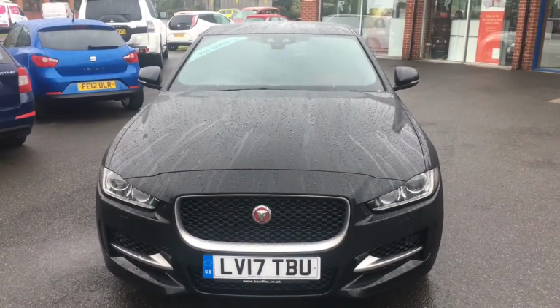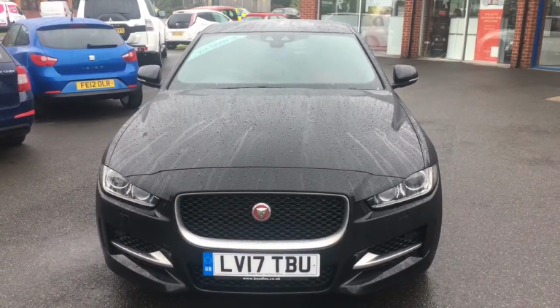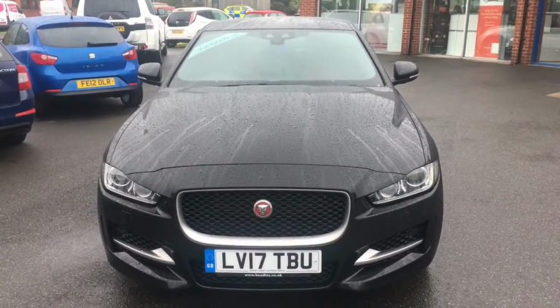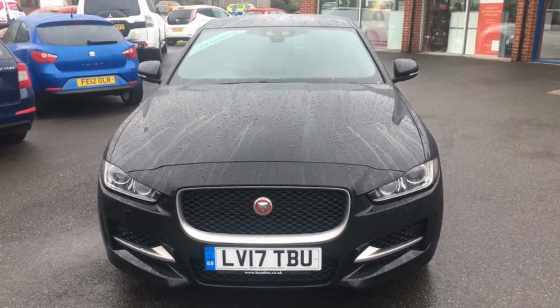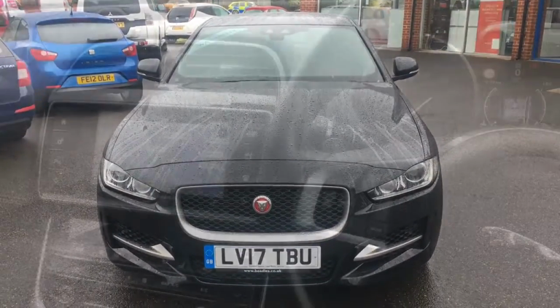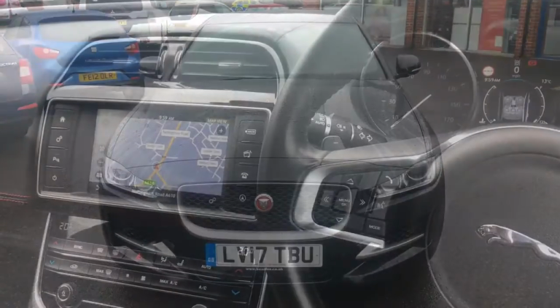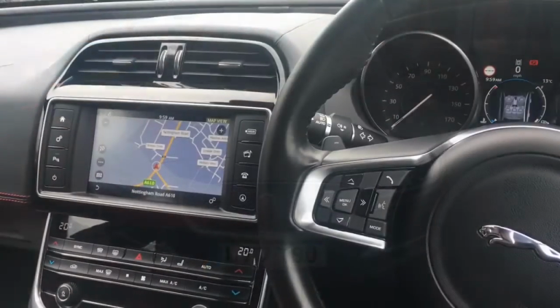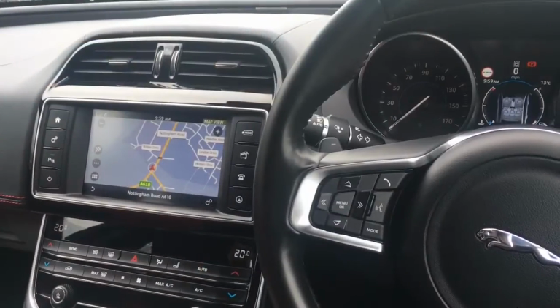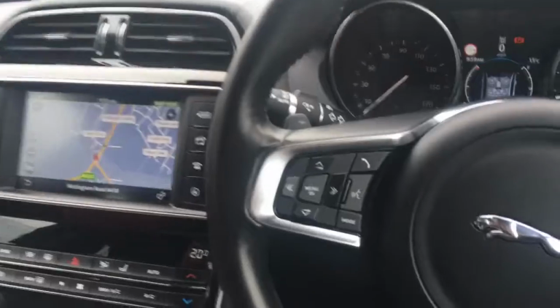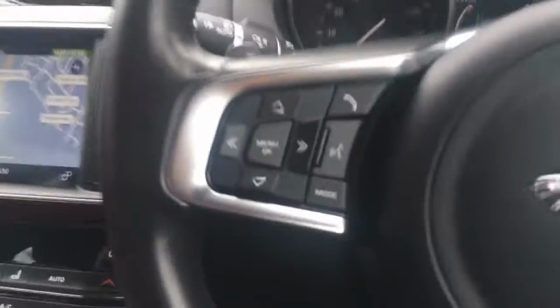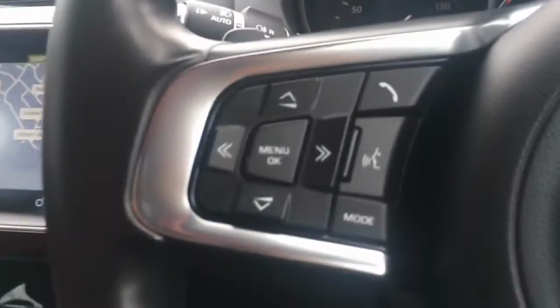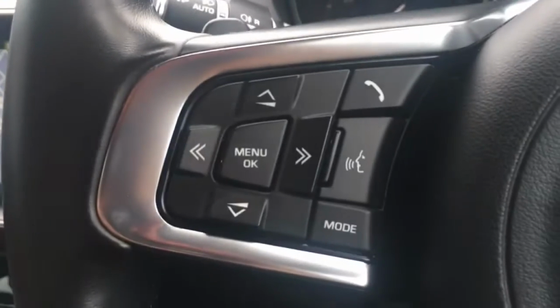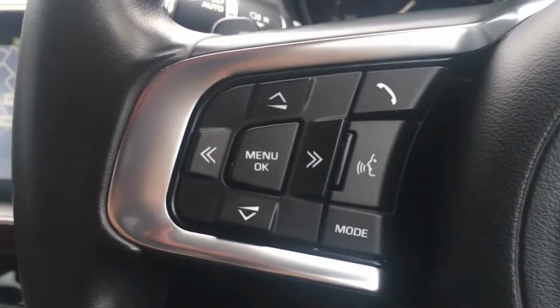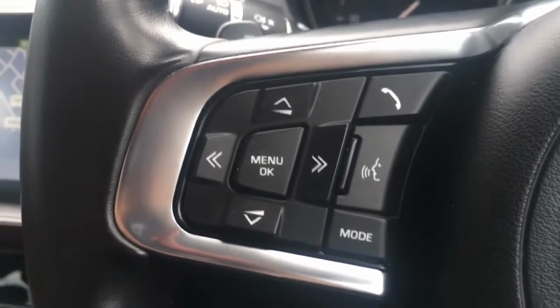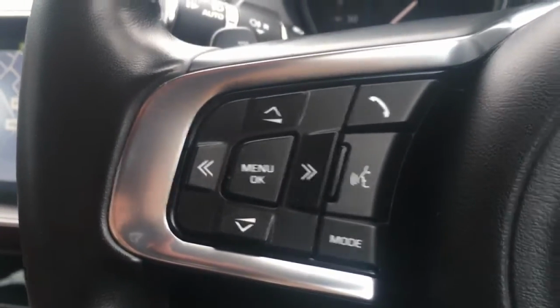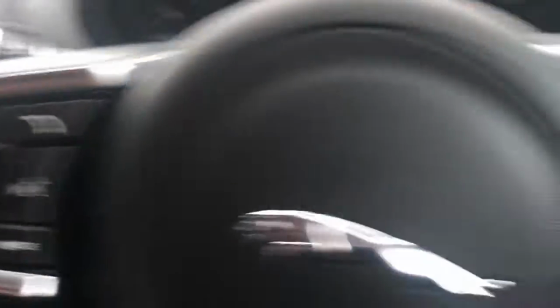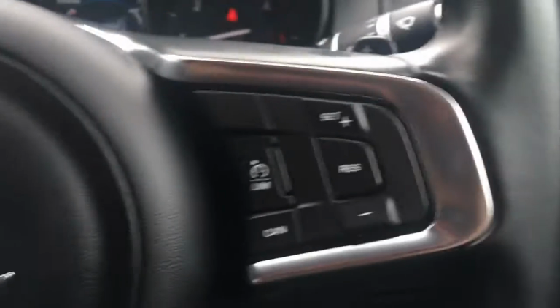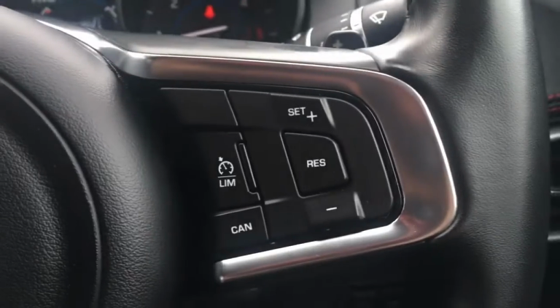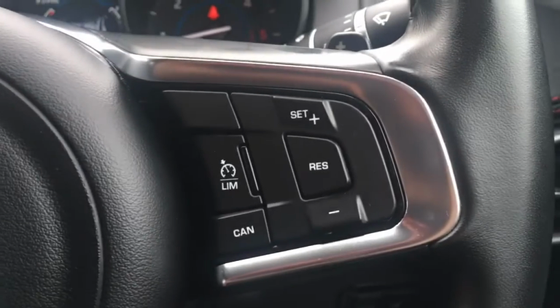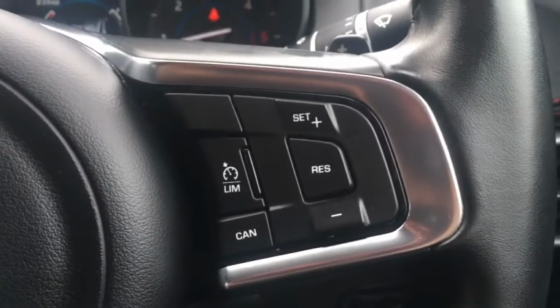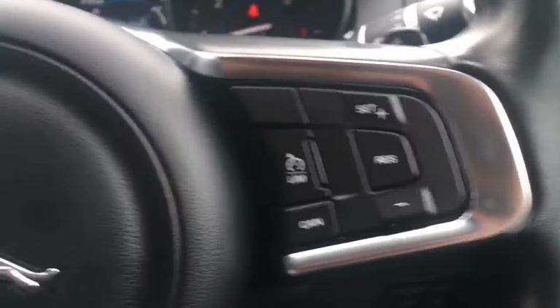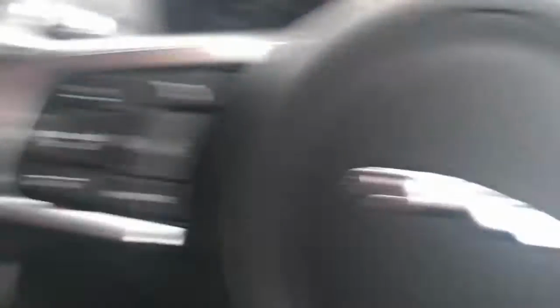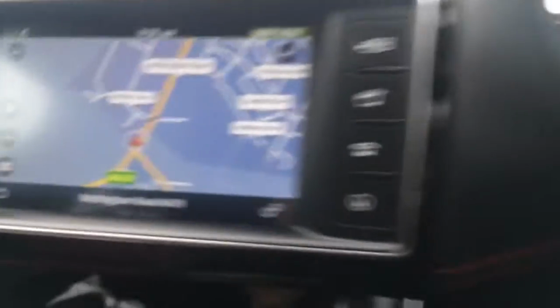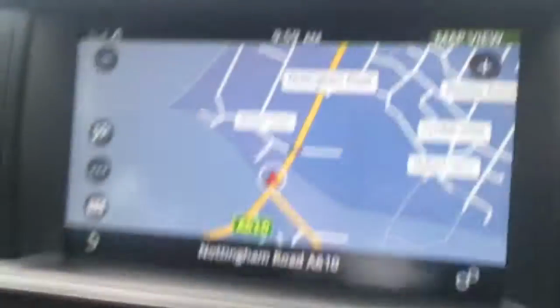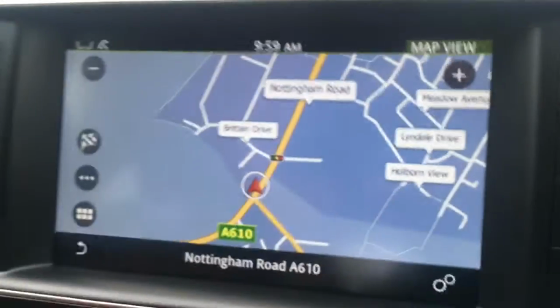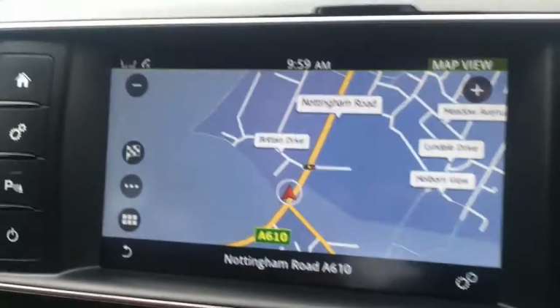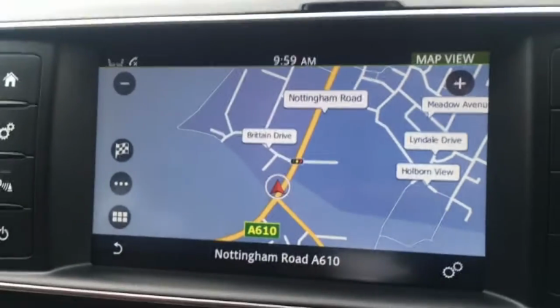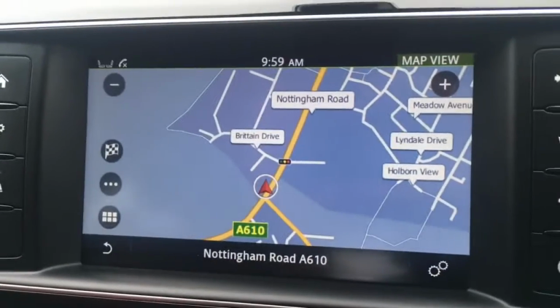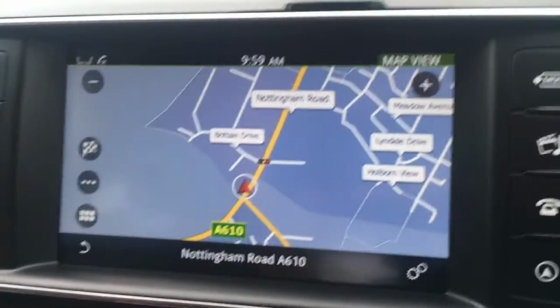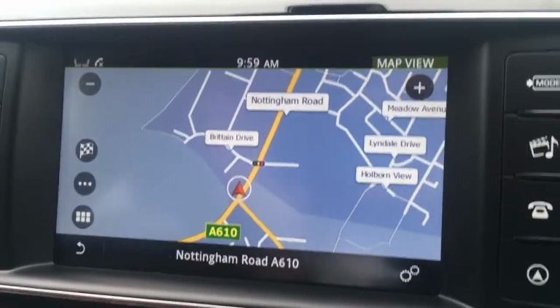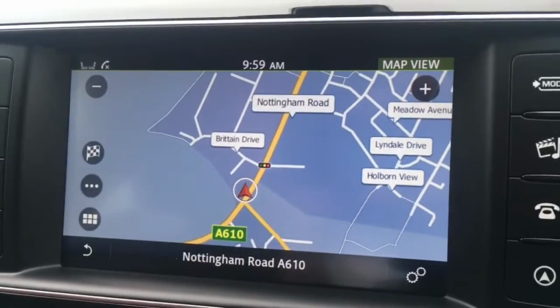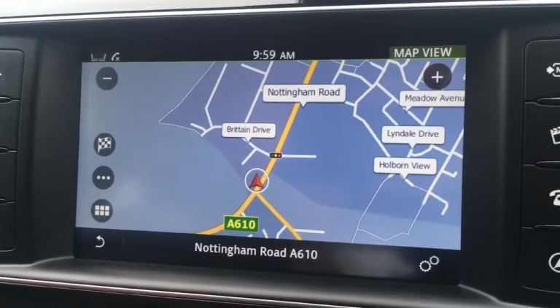So now let's have a quick look at the interior. I've got some audio volume controls just here and the cruise control just over here. If I just move over to the screen, you'll see we've currently got the map up for the sat nav.